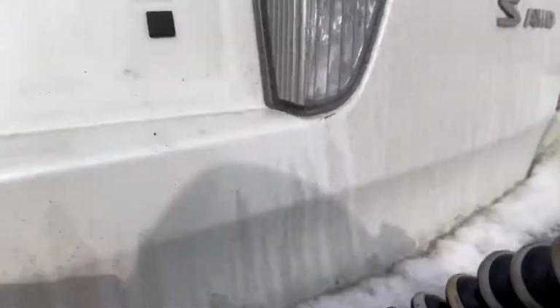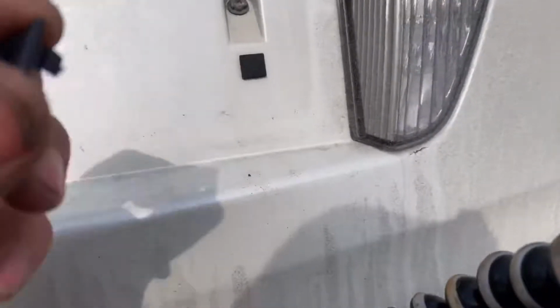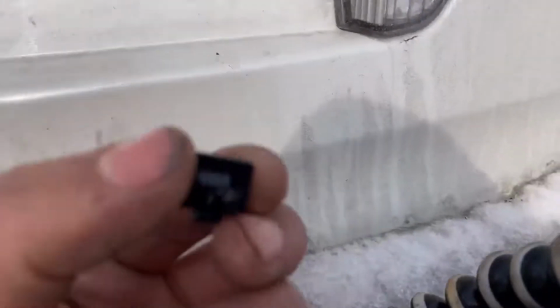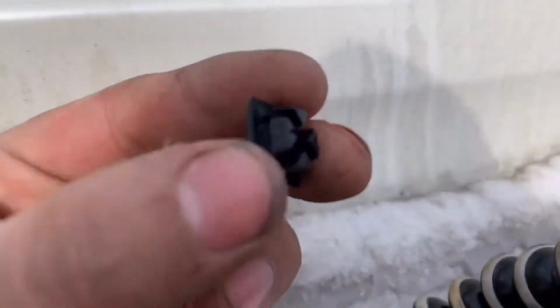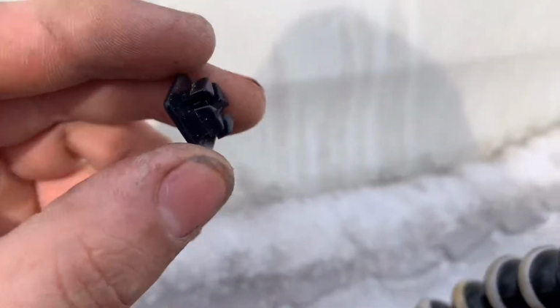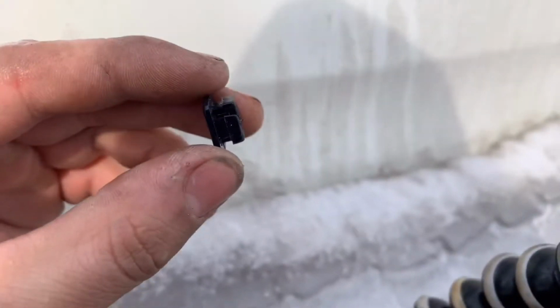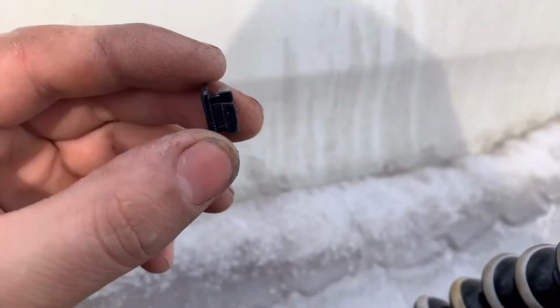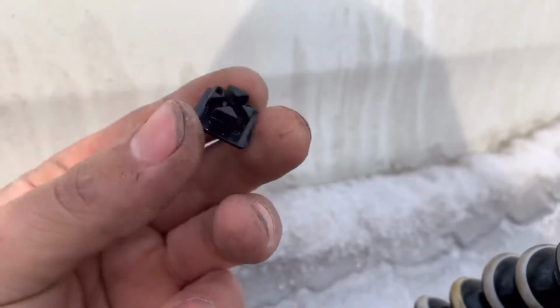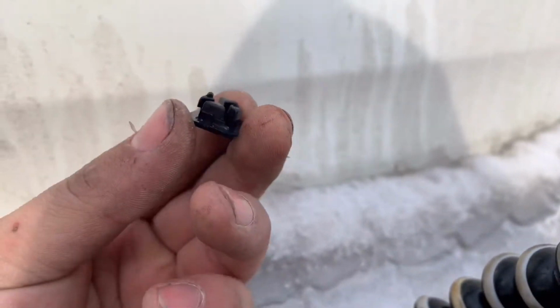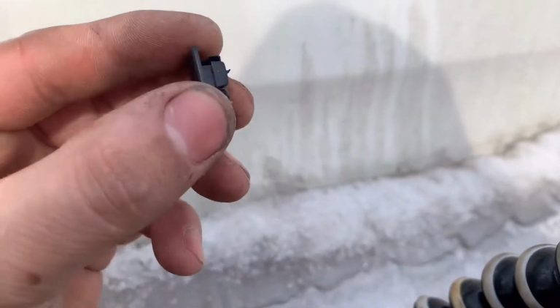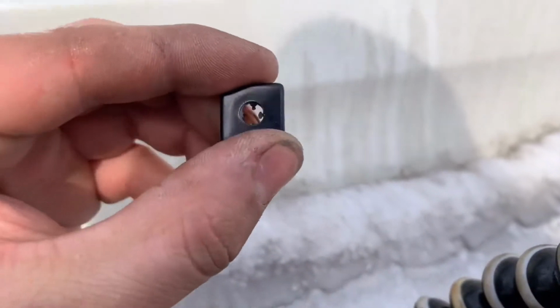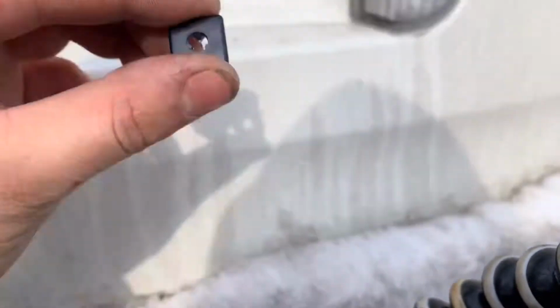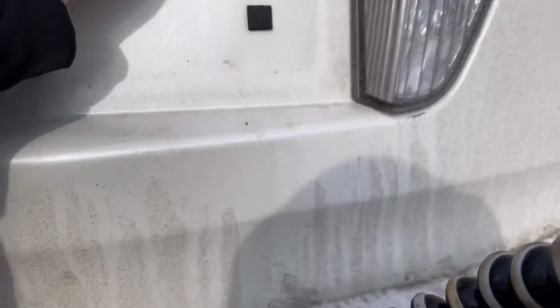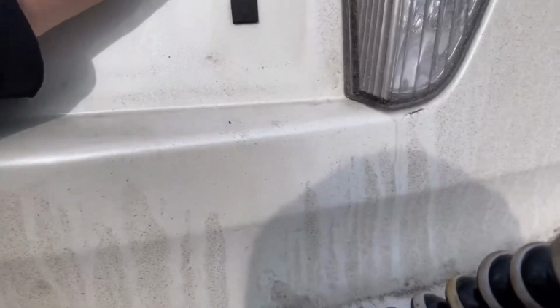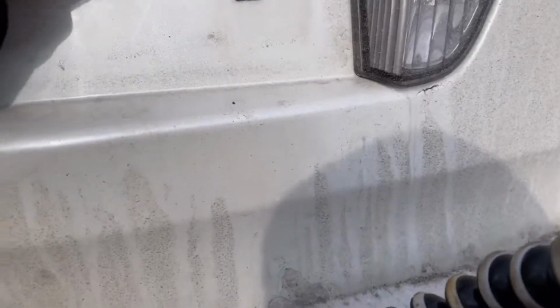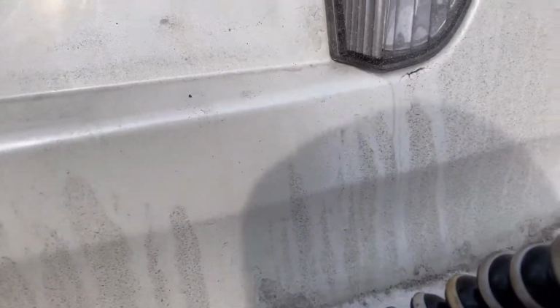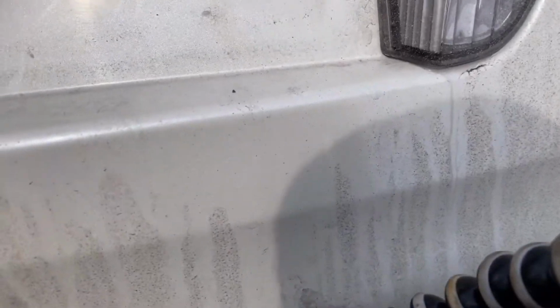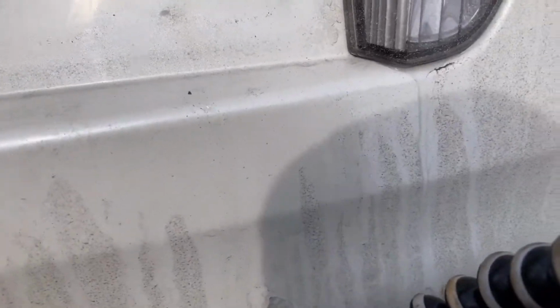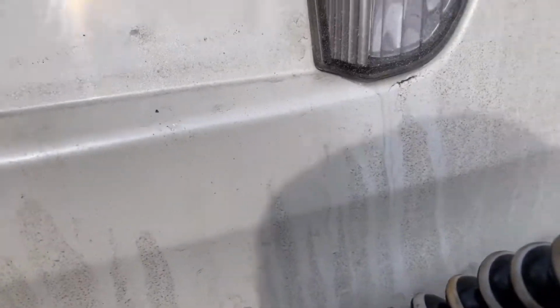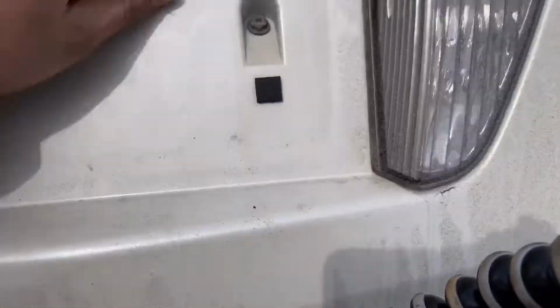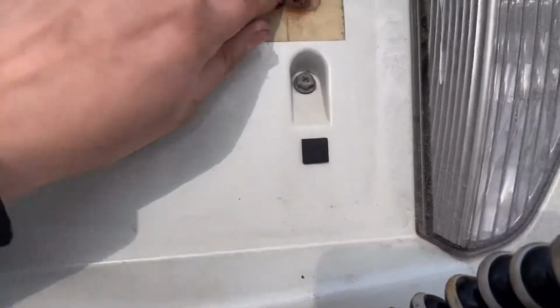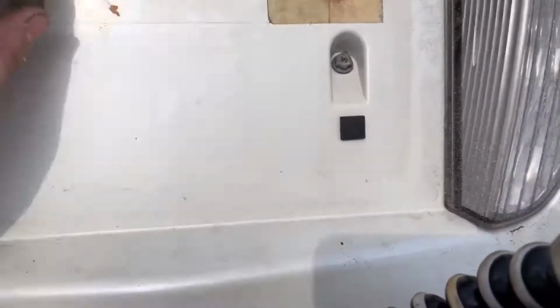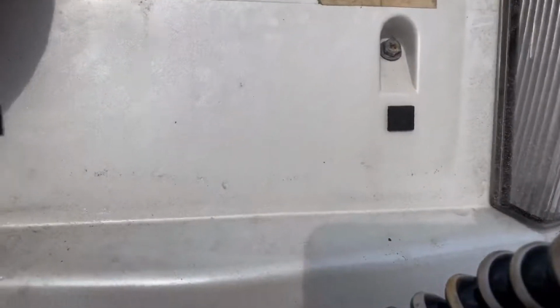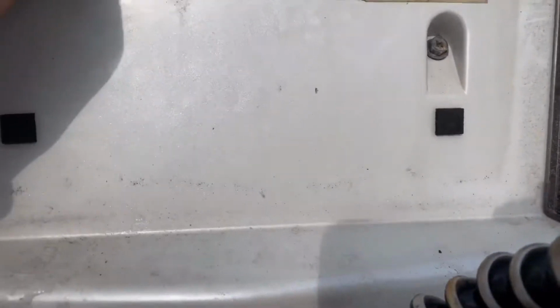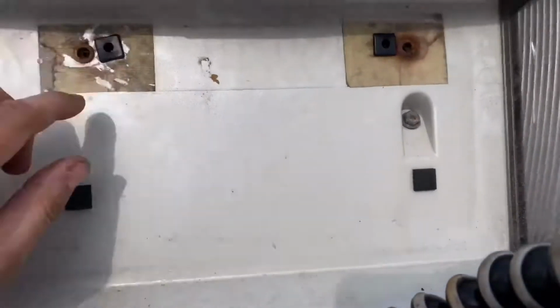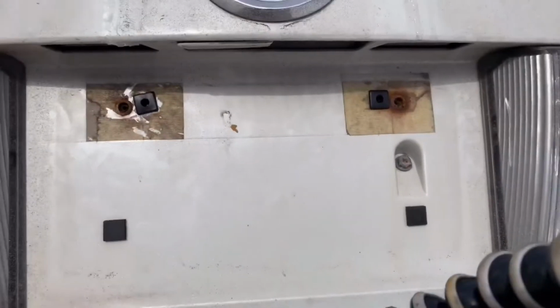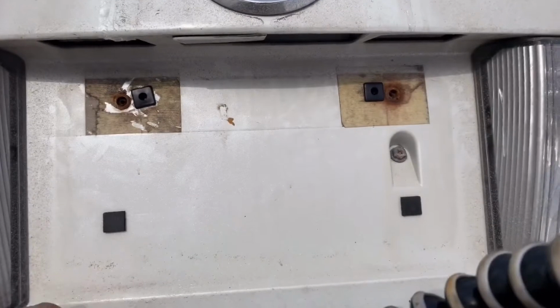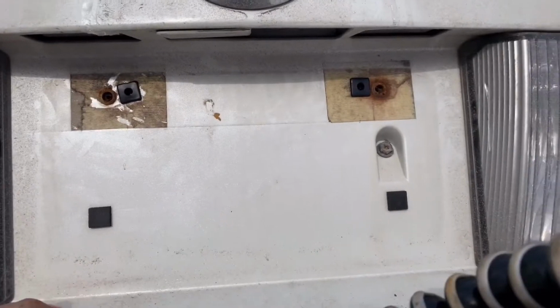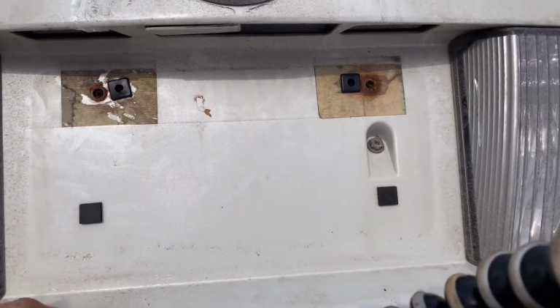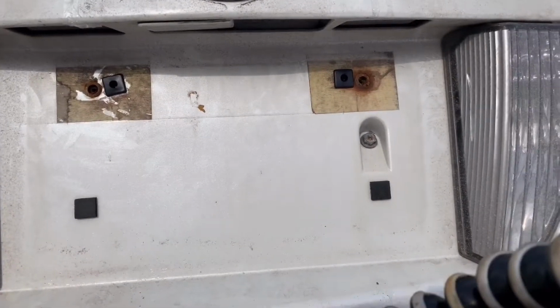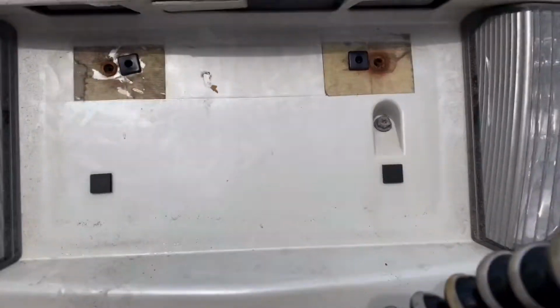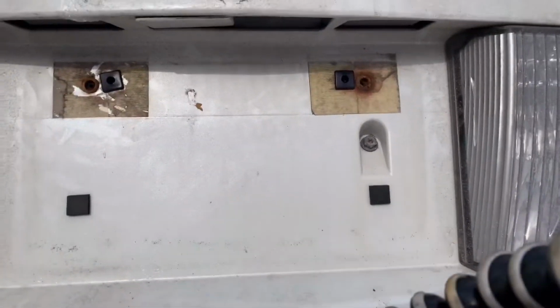All you got to do to put them in, you just got to push them into place. Push them in and they should hold right there. That's all you have to do.